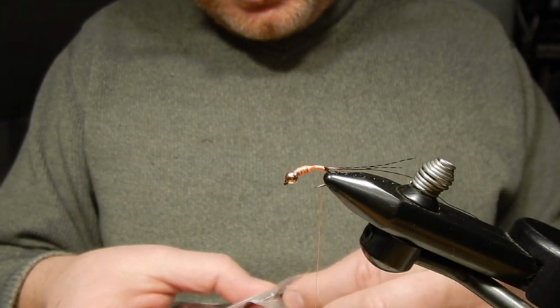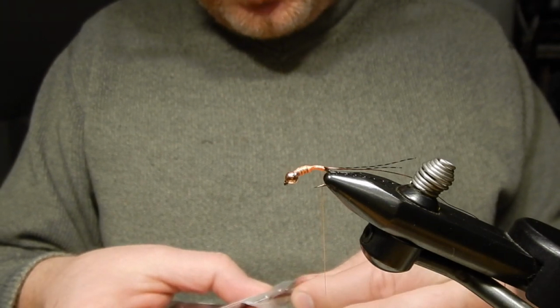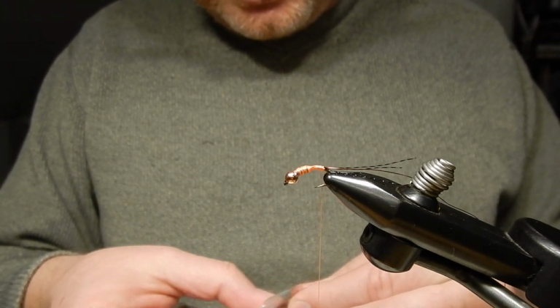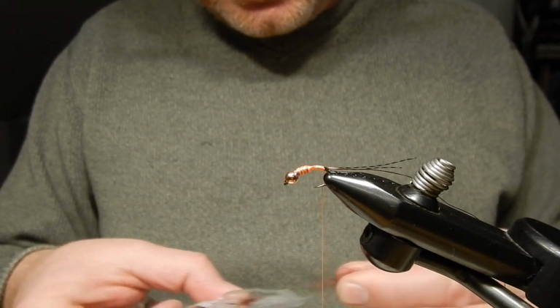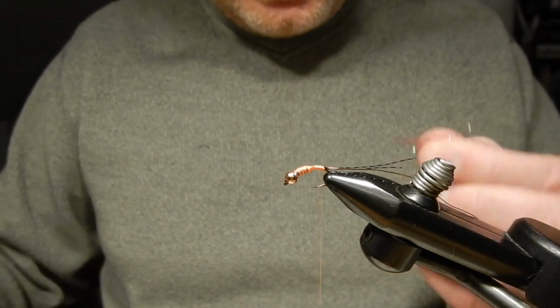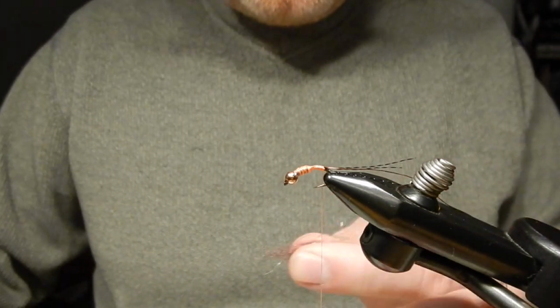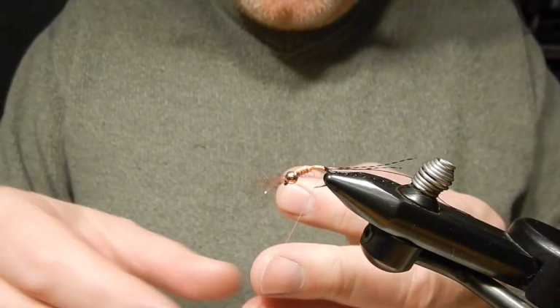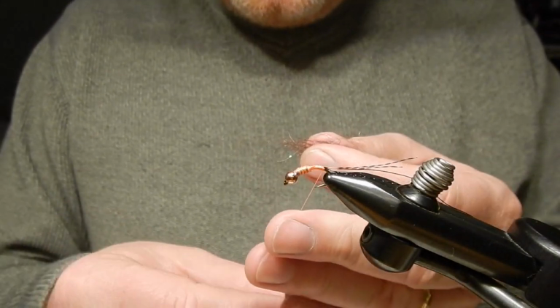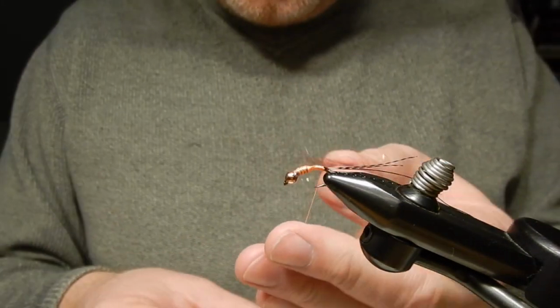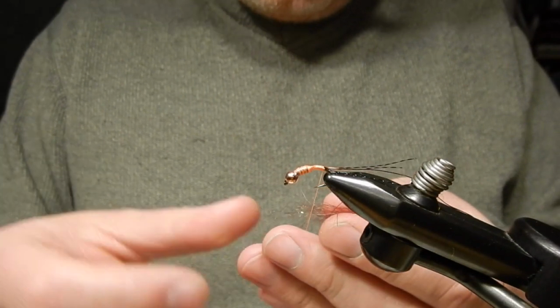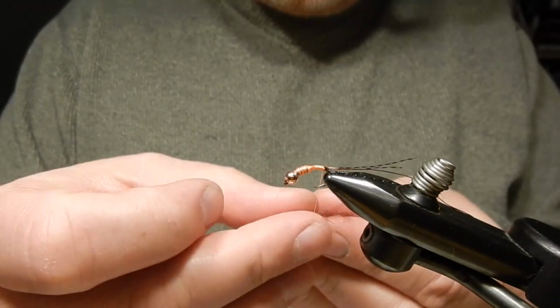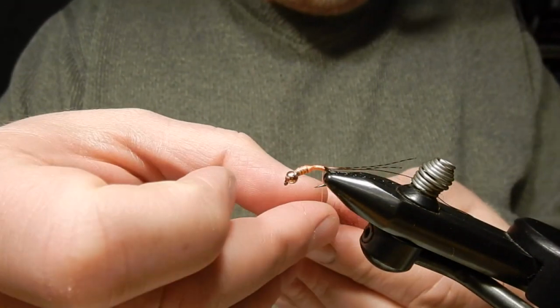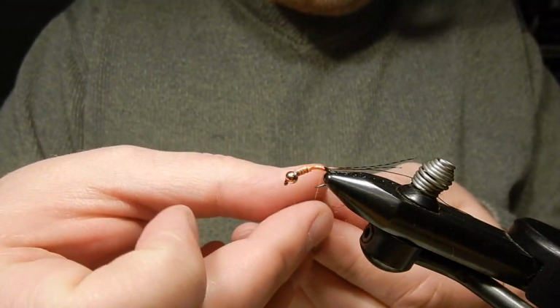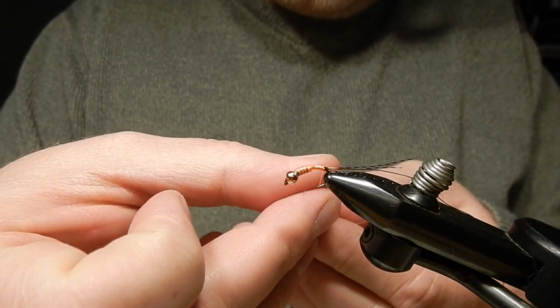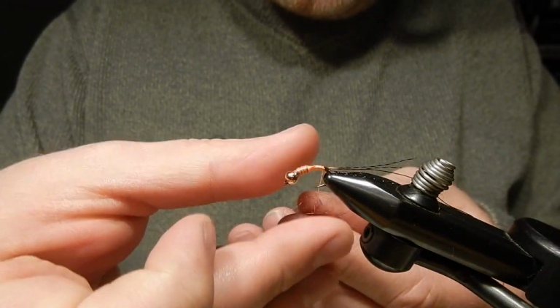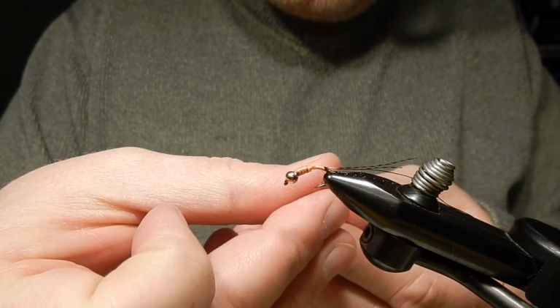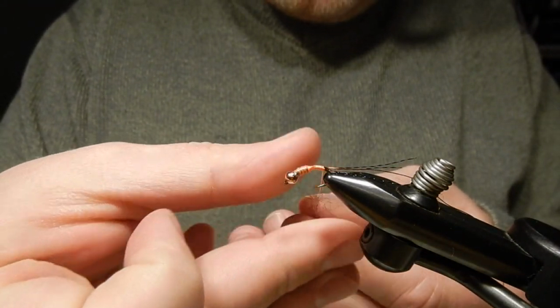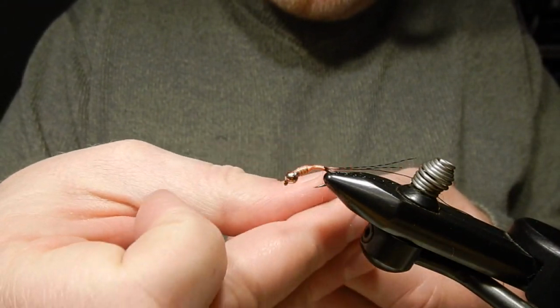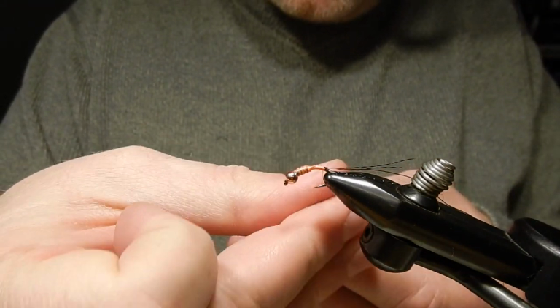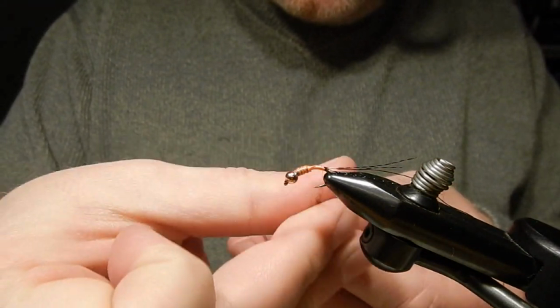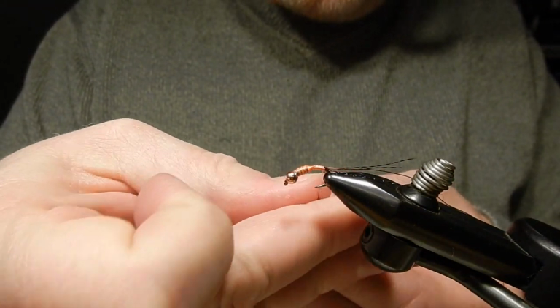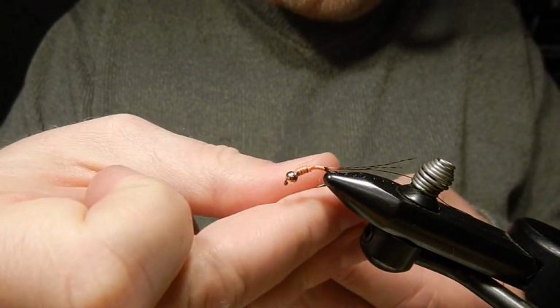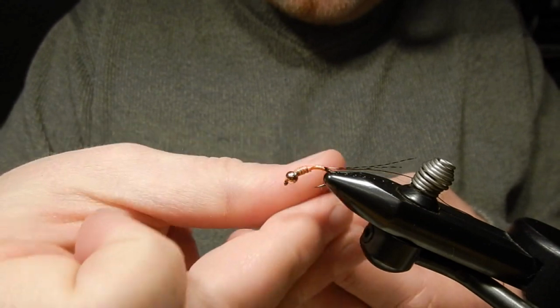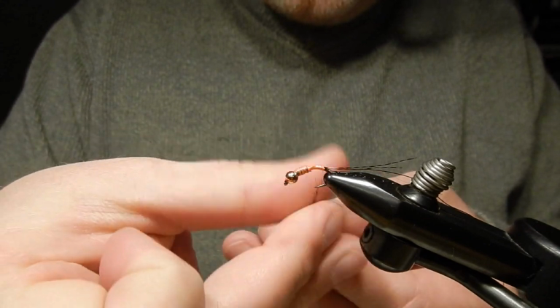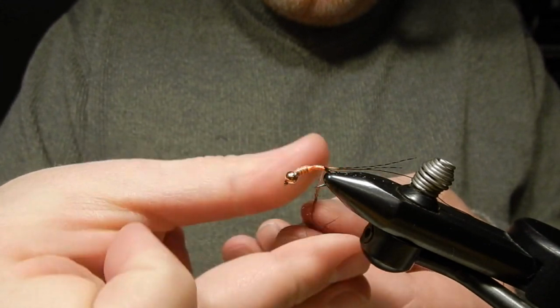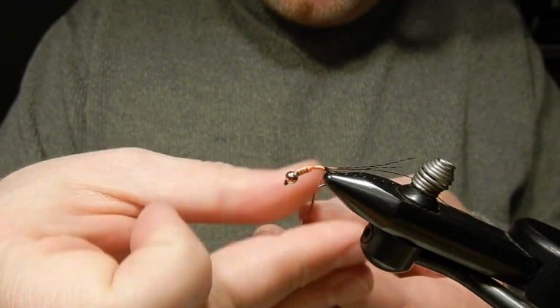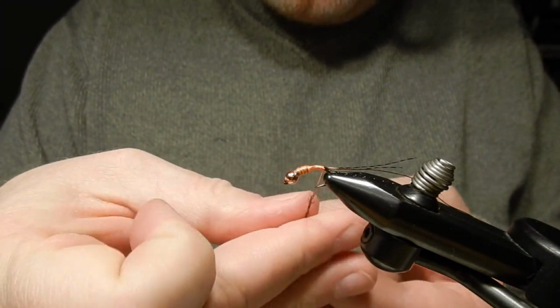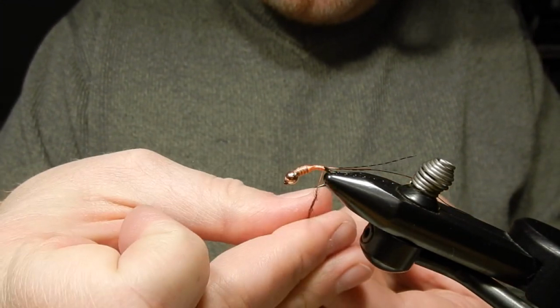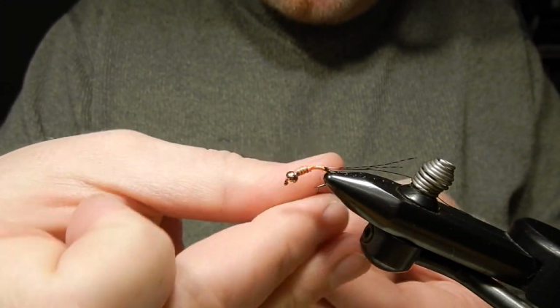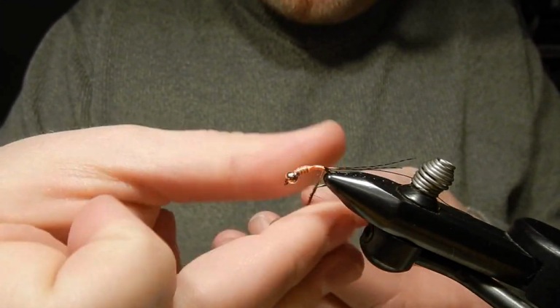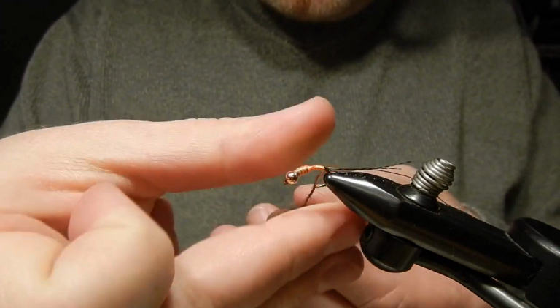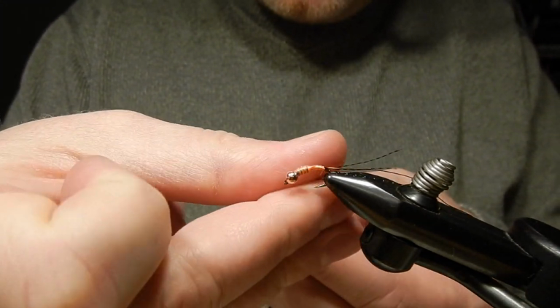When you use this Blood Leach dubbing and put it in the water, it sort of adopts that reddish-brownish color, which is what I like for a Klinger Nymph. That's why I use this color.